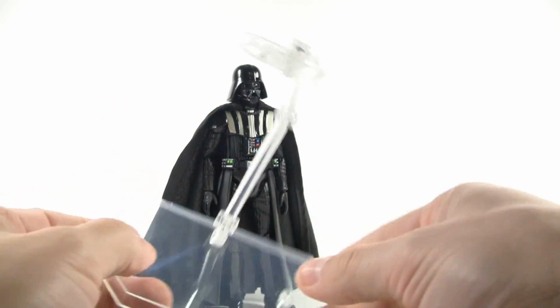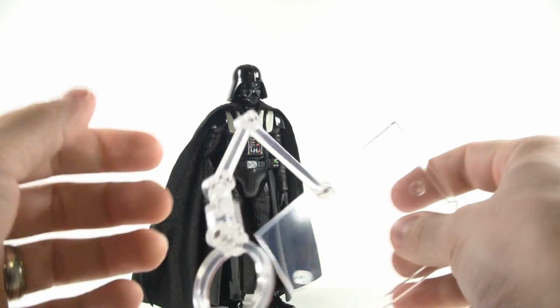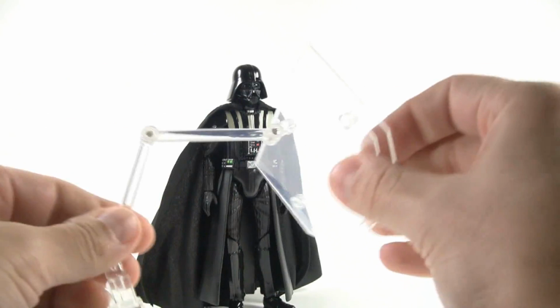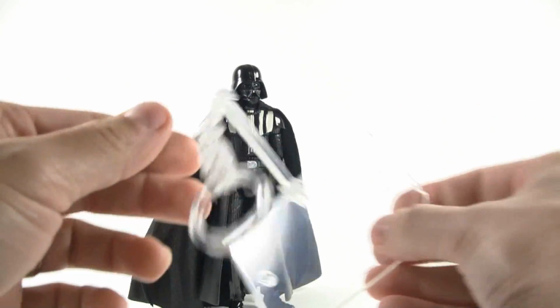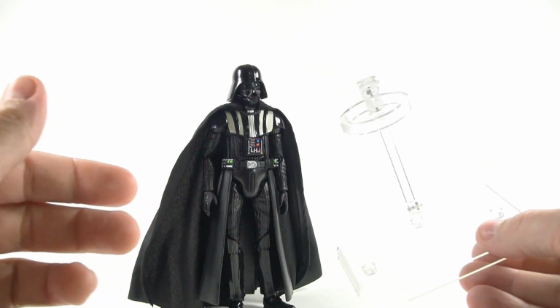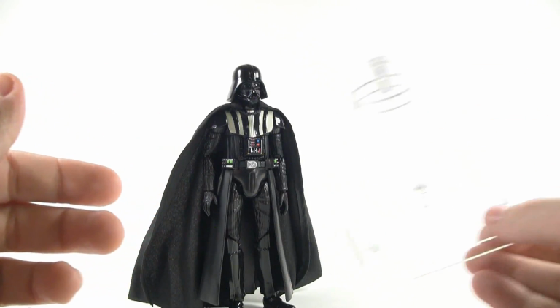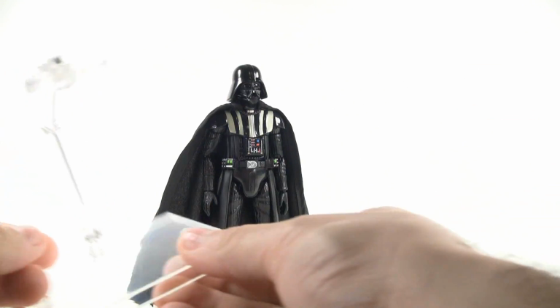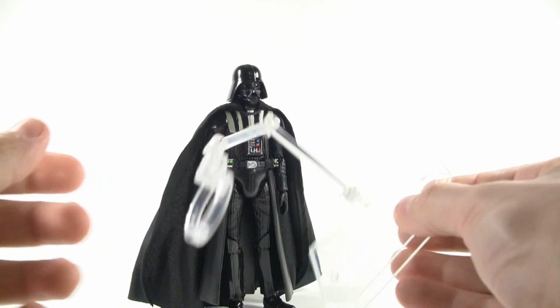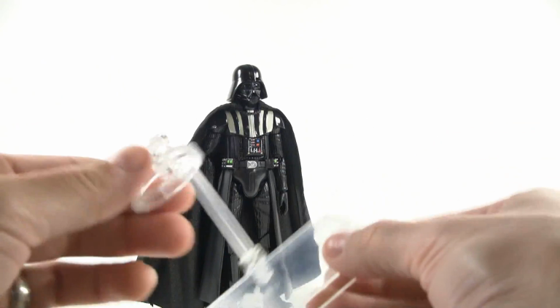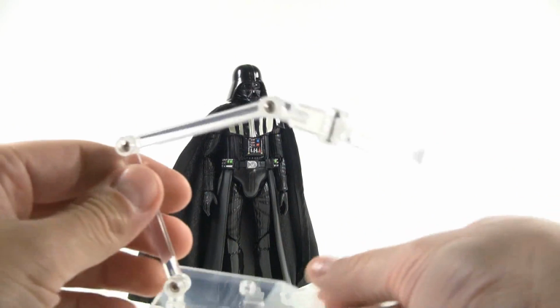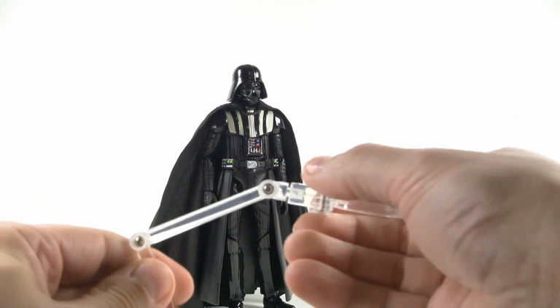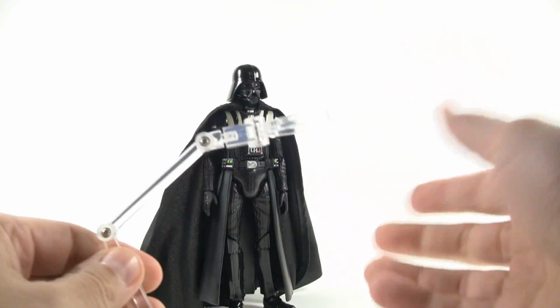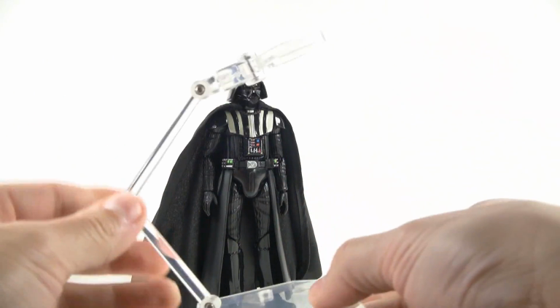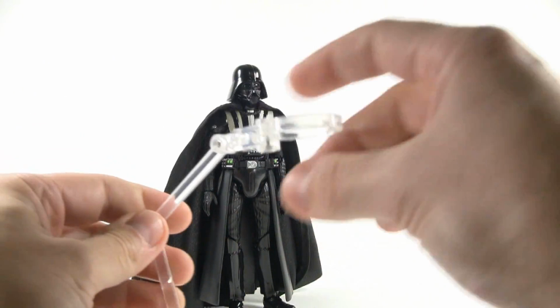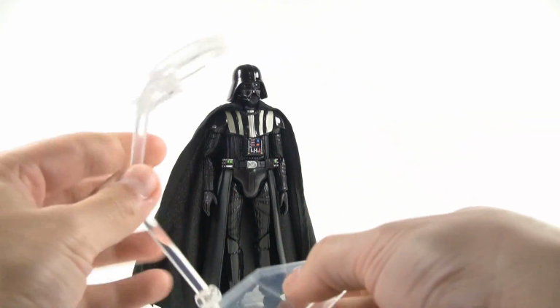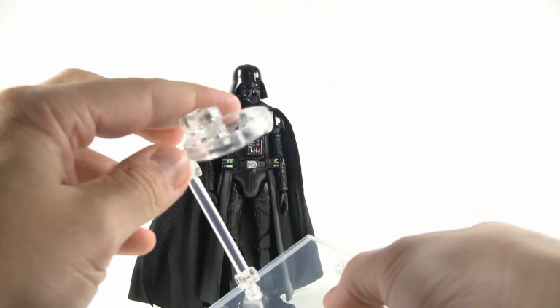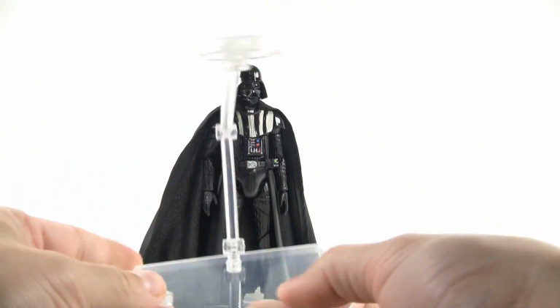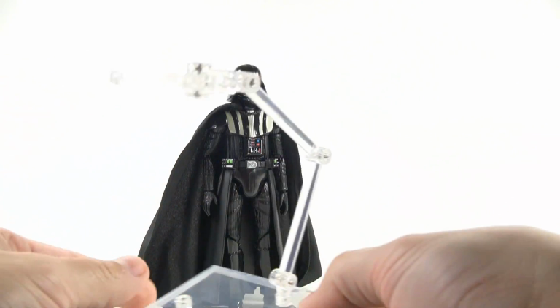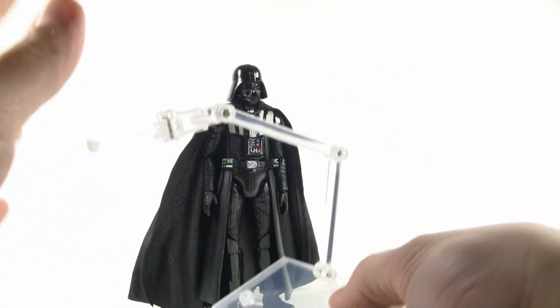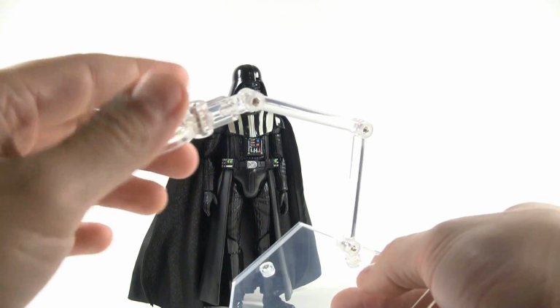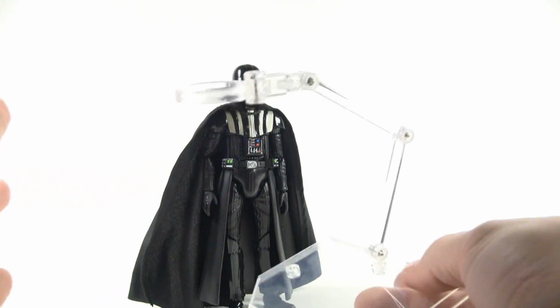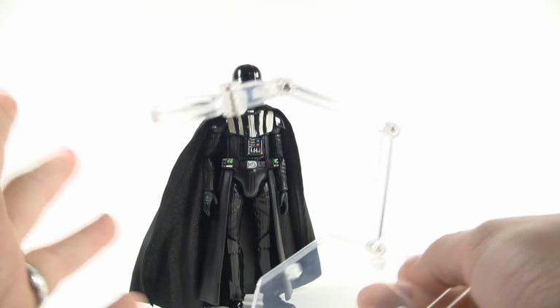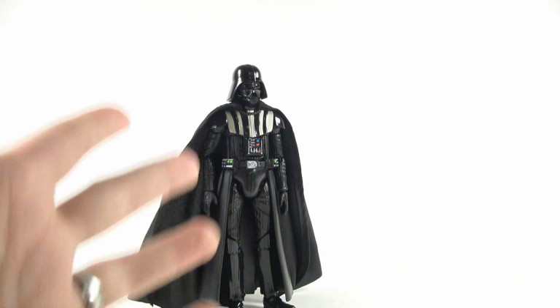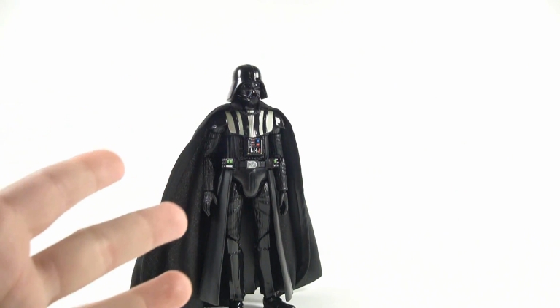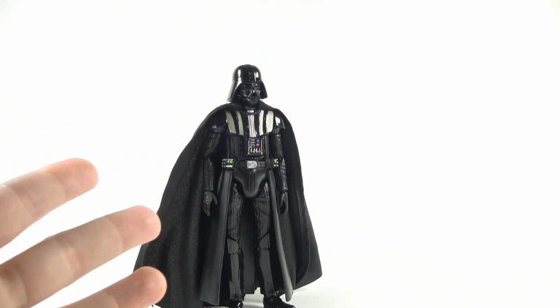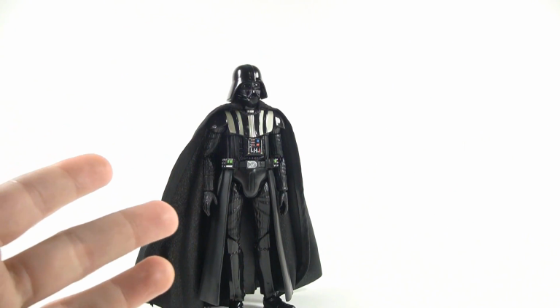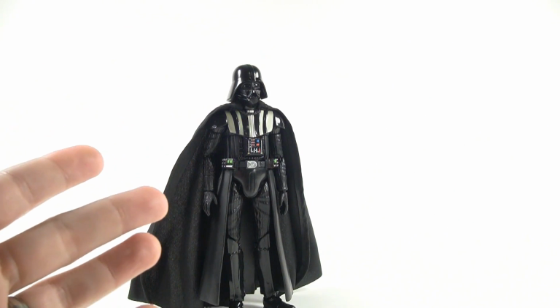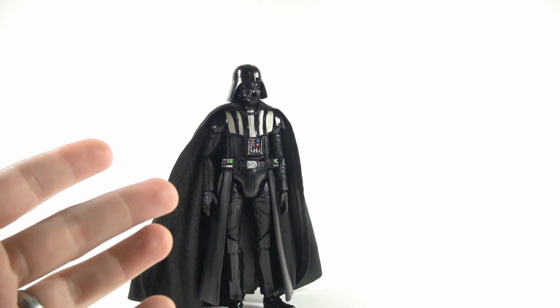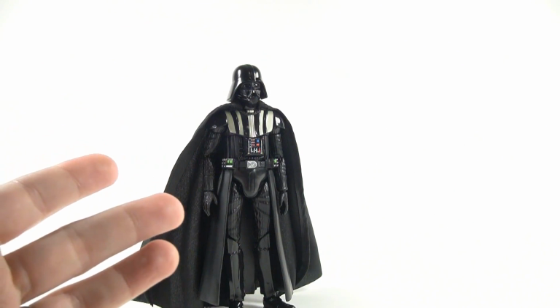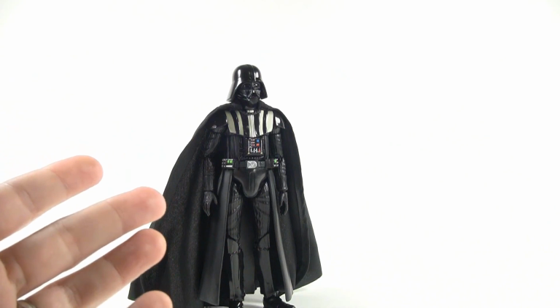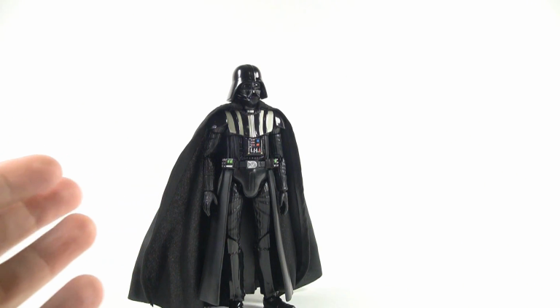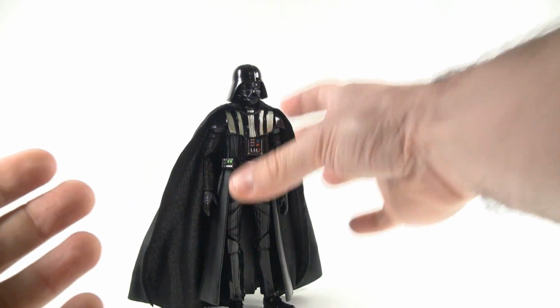Vader also has this included stand, which is a little difficult to see with the background — which I guess is a good thing because I'm not really a big fan of stands. I think they're a little distracting on action figures; I just prefer action figures to stand up on their own. And as you can see, Darth Vader does a very good job of standing up on his own.